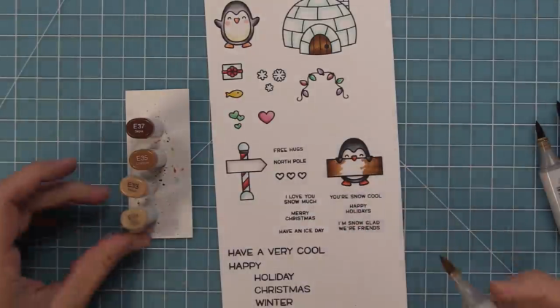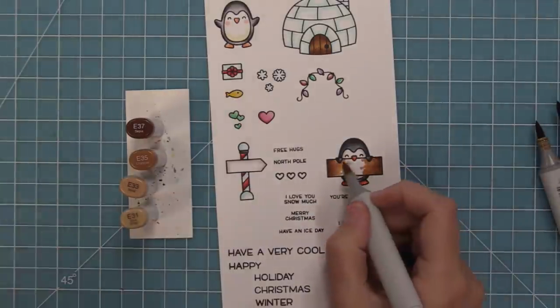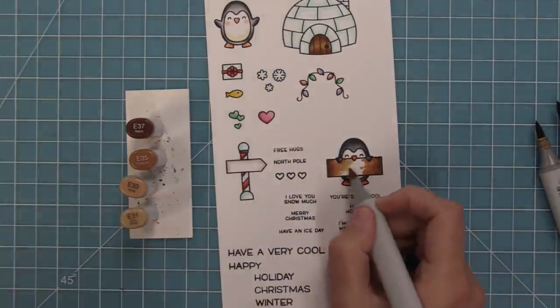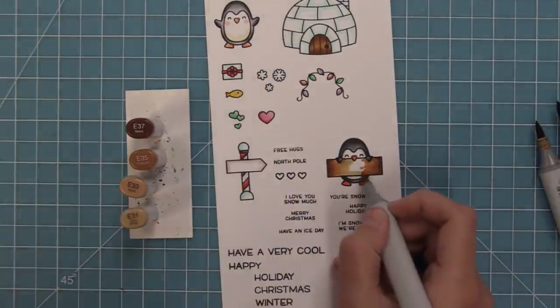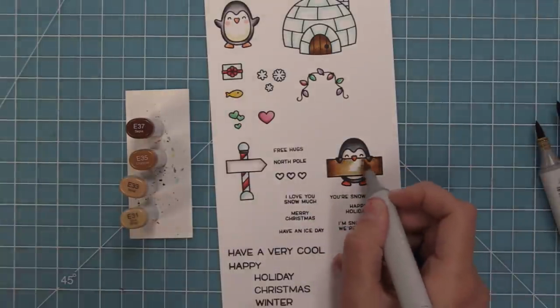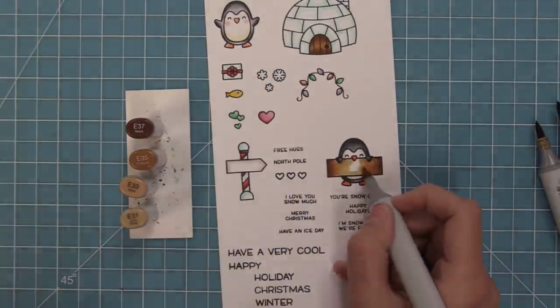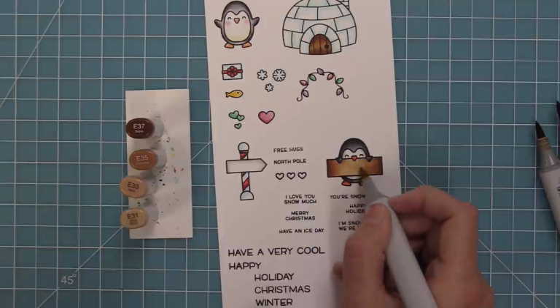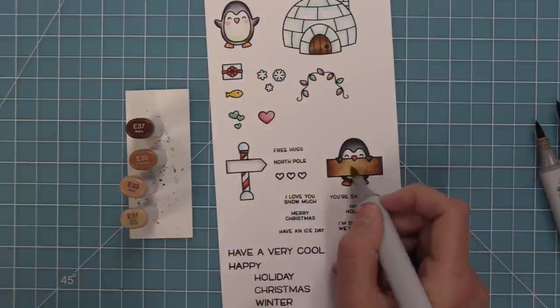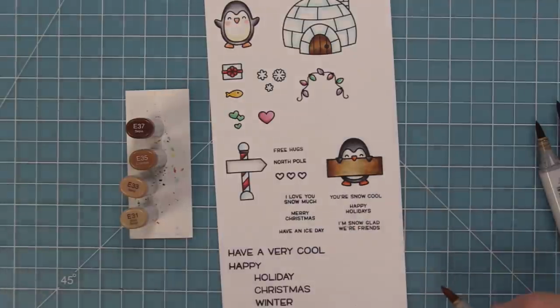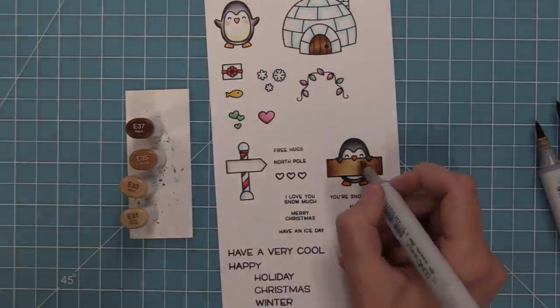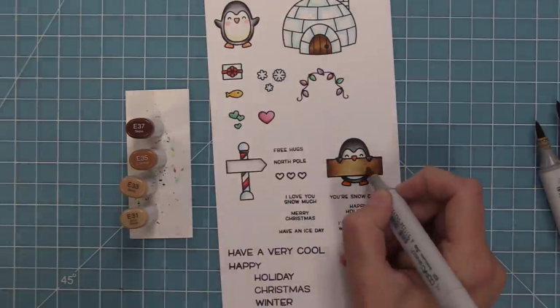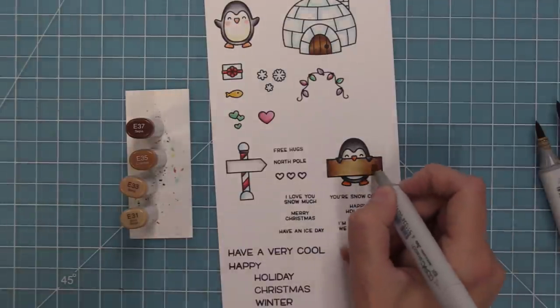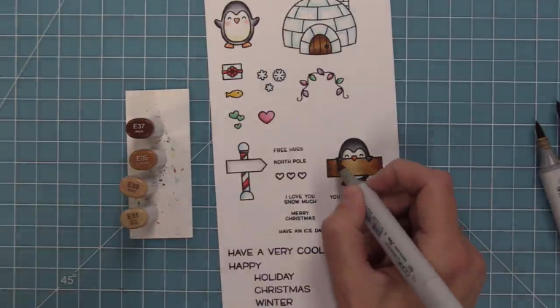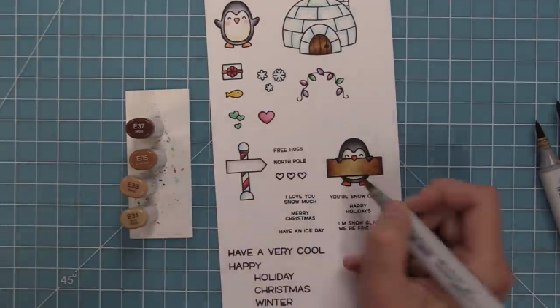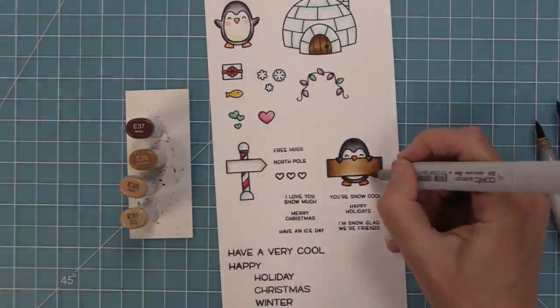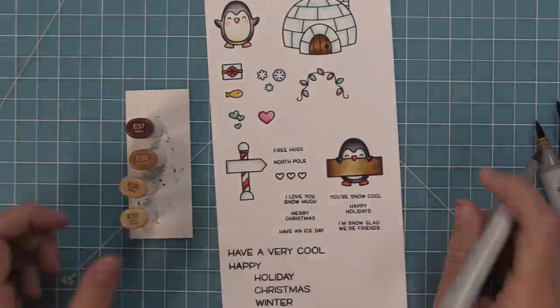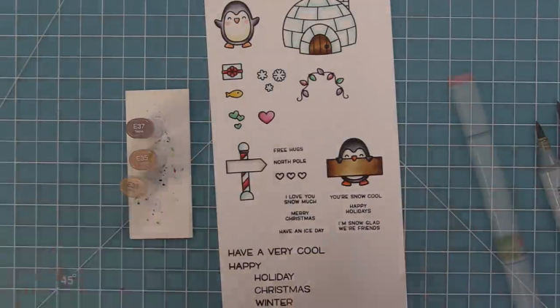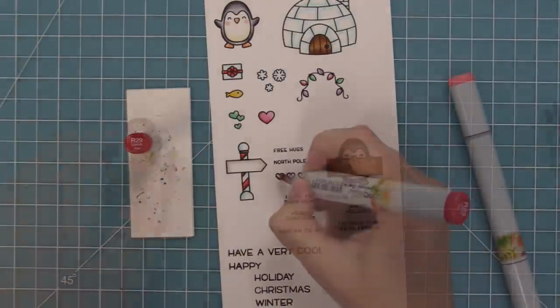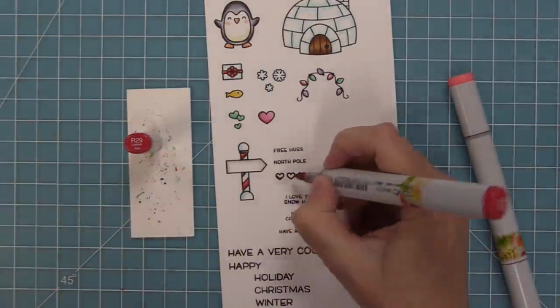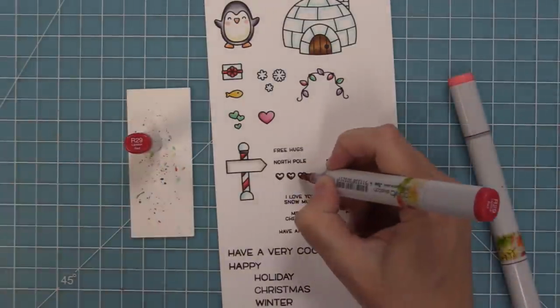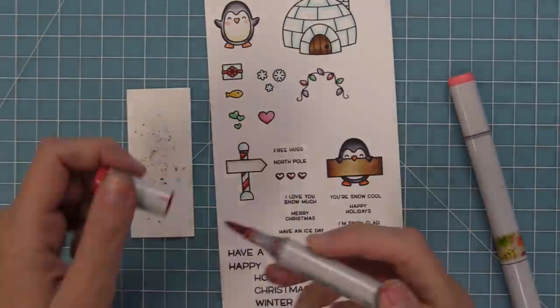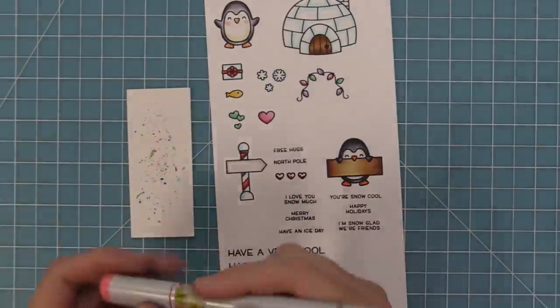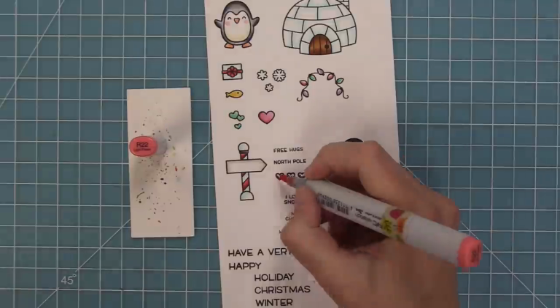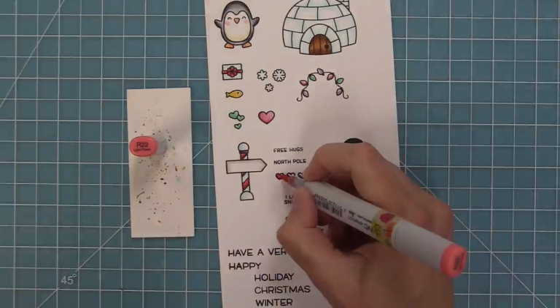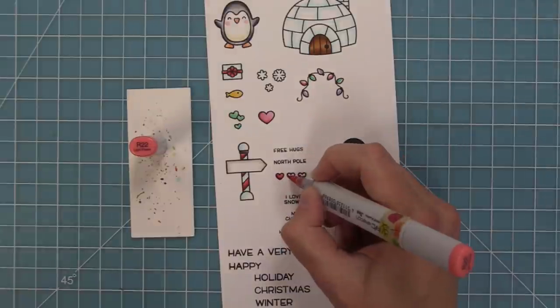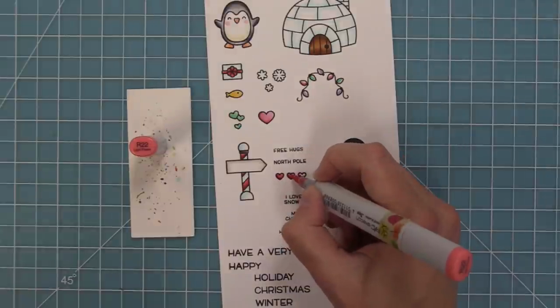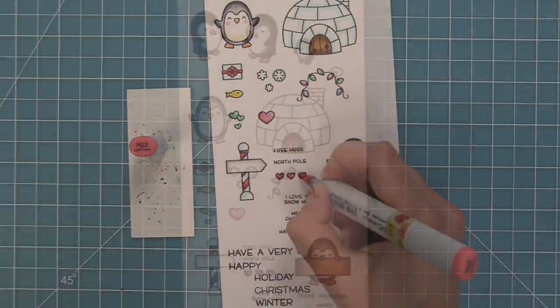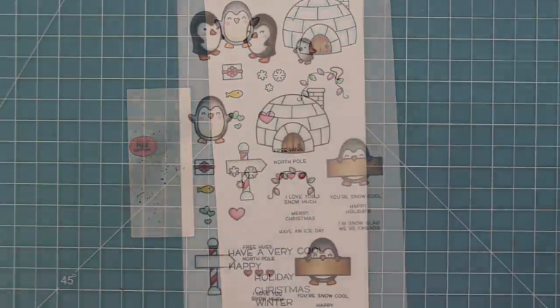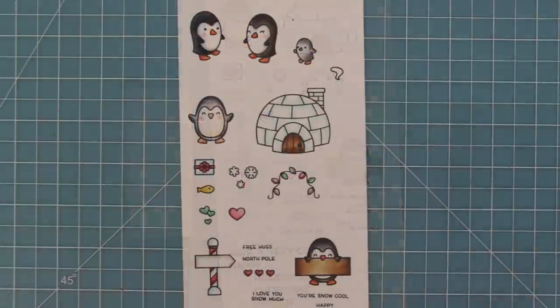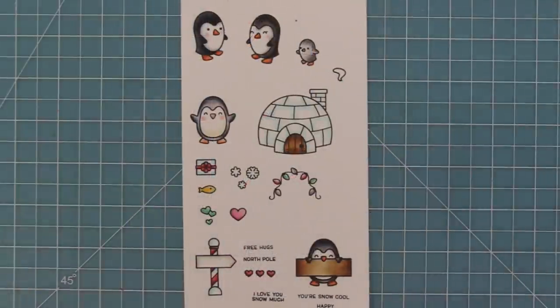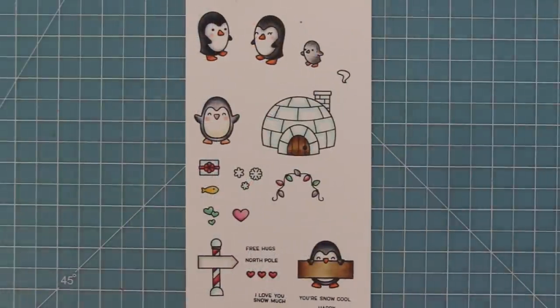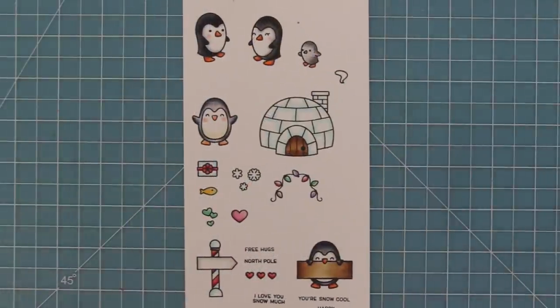I make sure the sign is nice and light towards the center so that I can stamp one of those sentiments and it will definitely show. You could also heat emboss one of those sentiments on the wooden sign, and I think that would look really nice too.